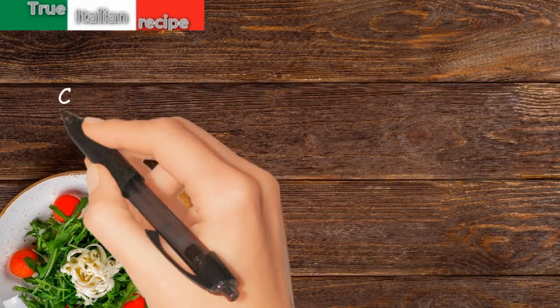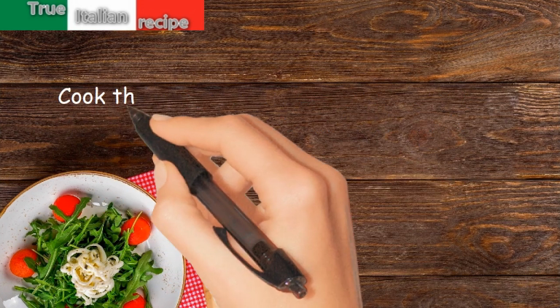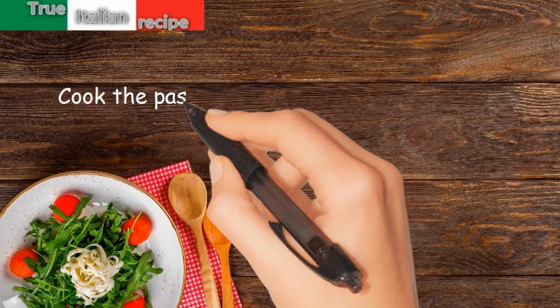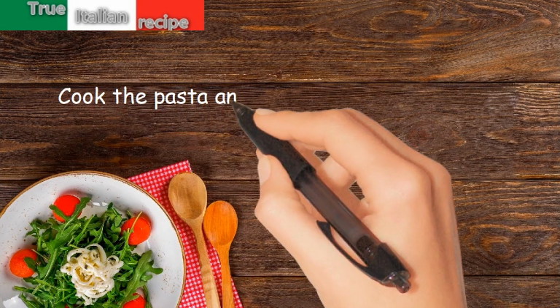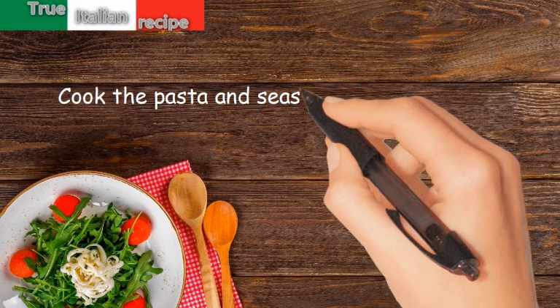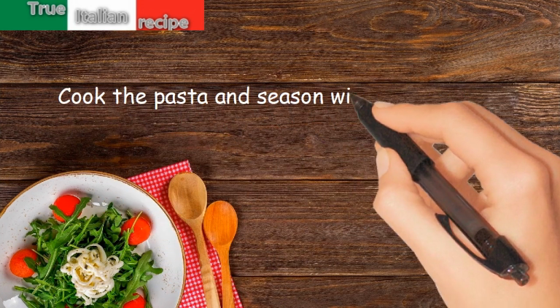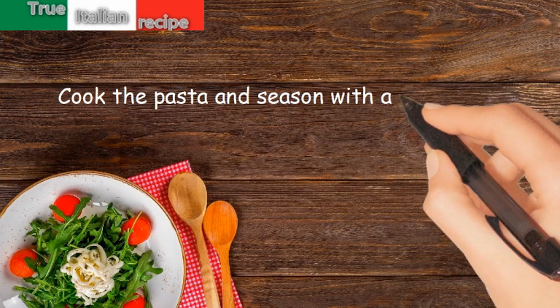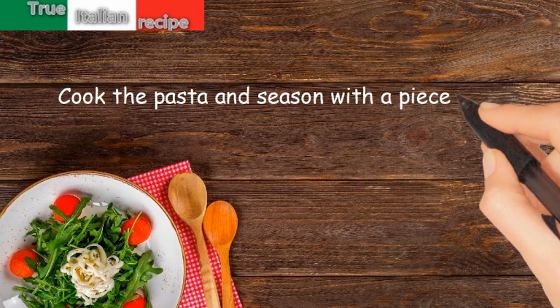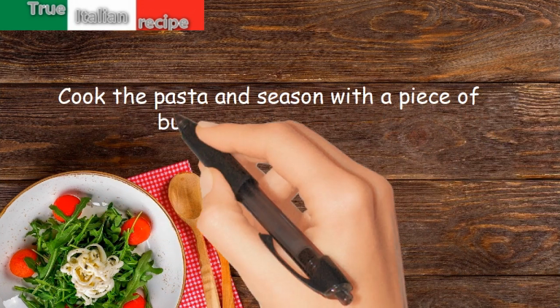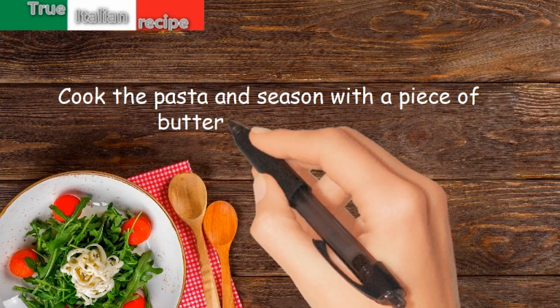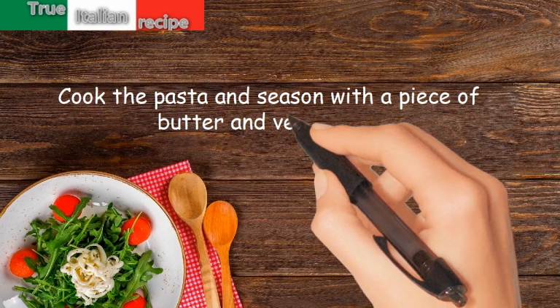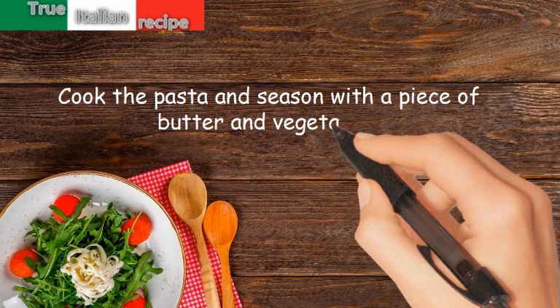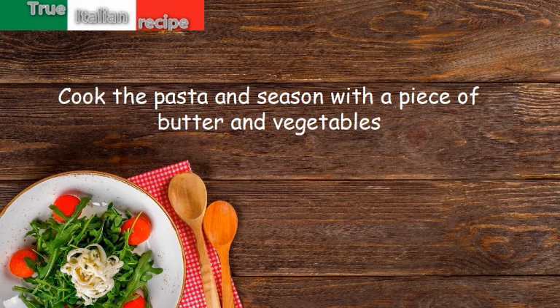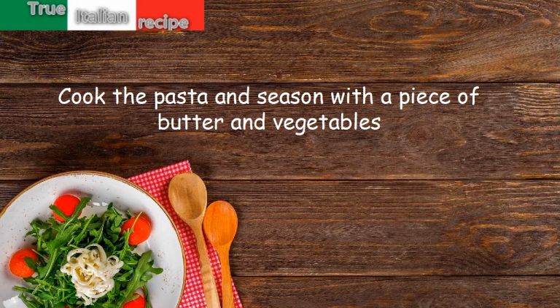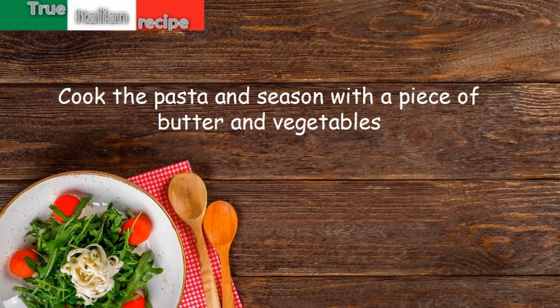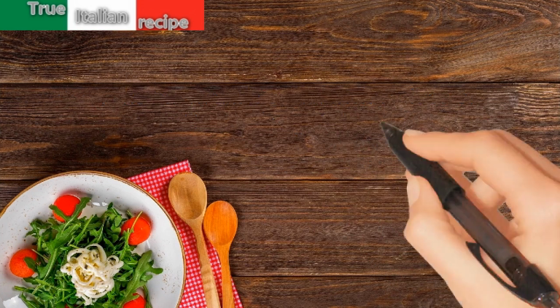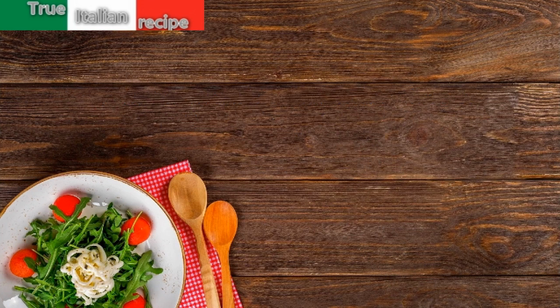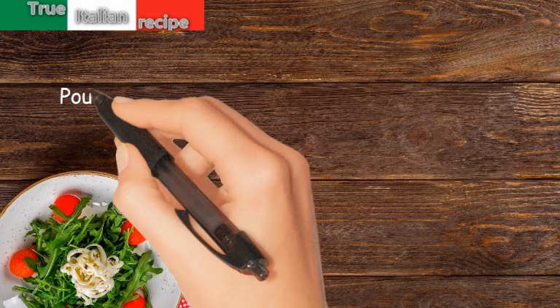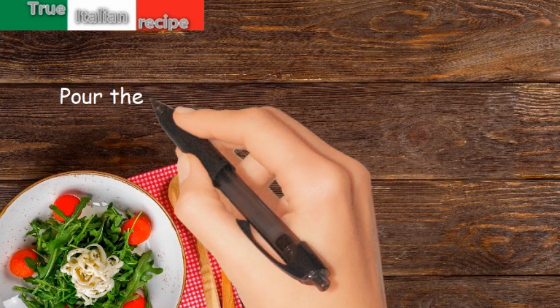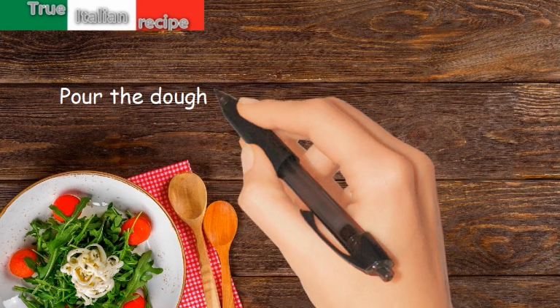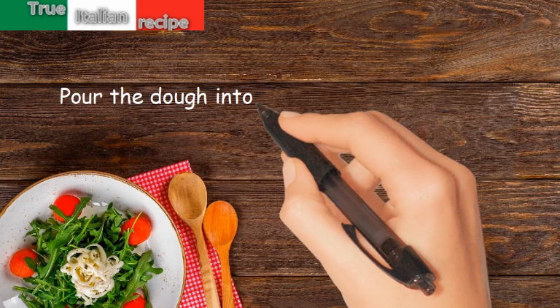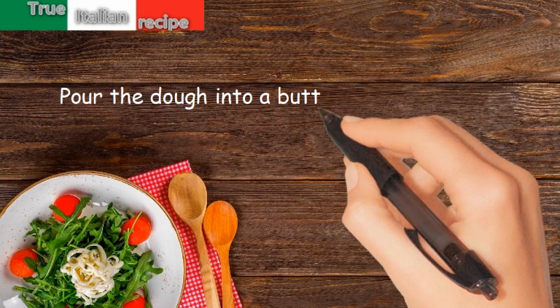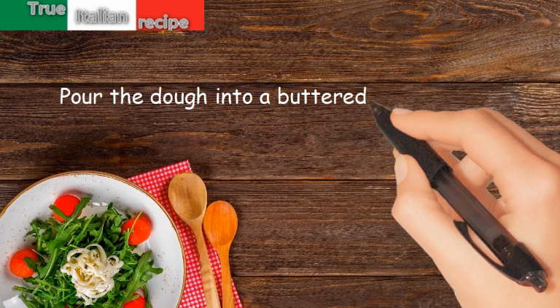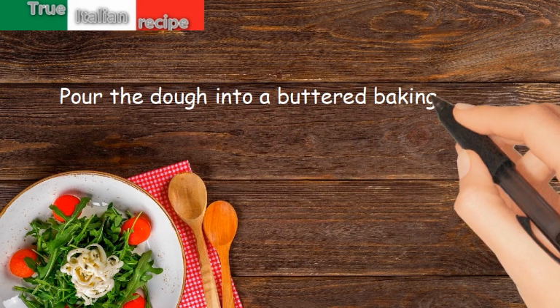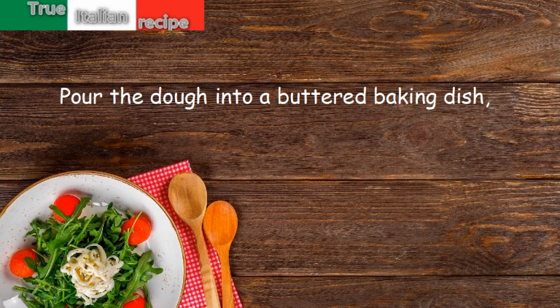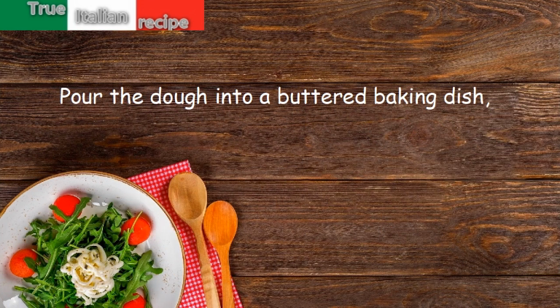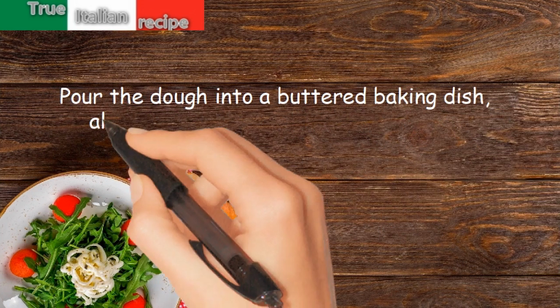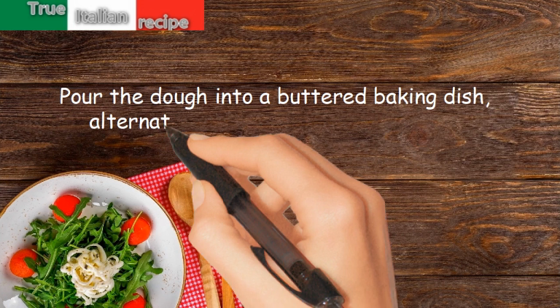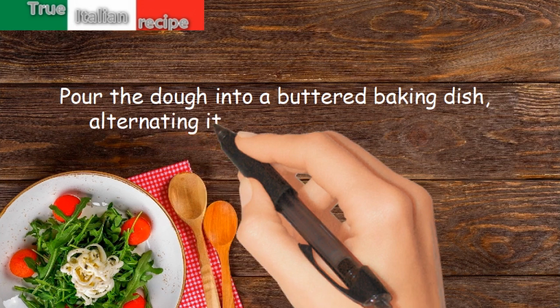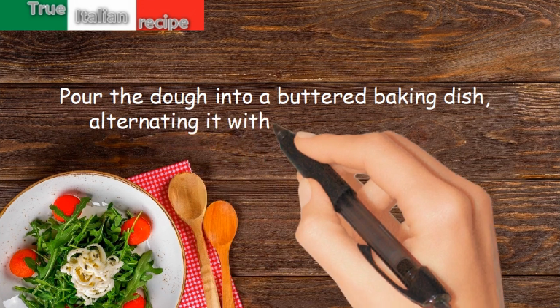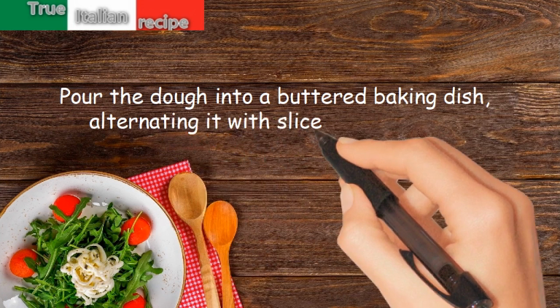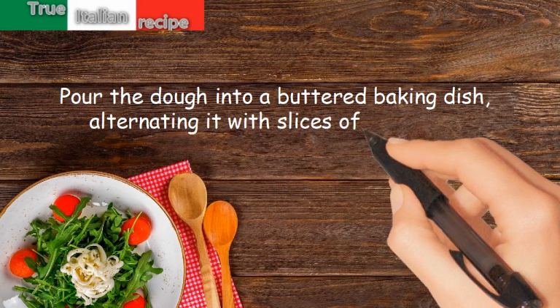Cook the pasta and season with a piece of butter and vegetables. Pour the pasta into a buttered baking dish, alternating it with slices of scamorza.